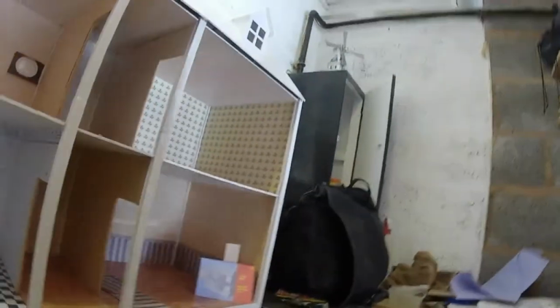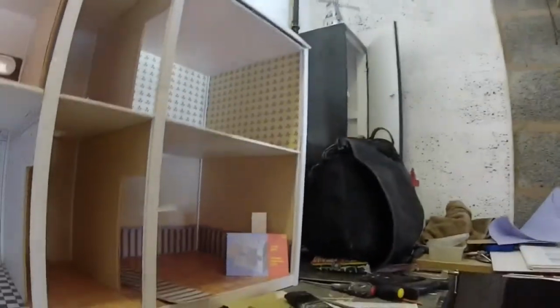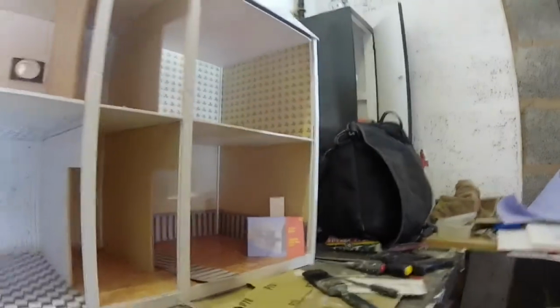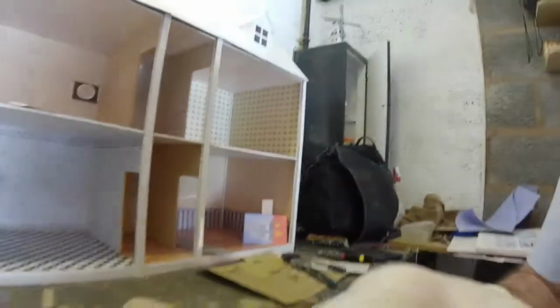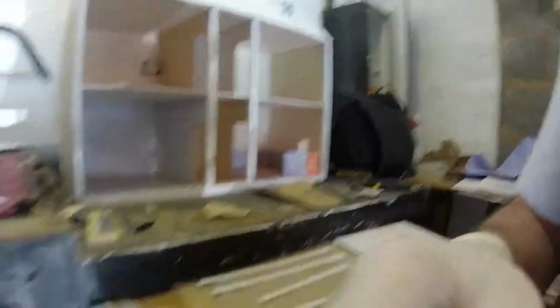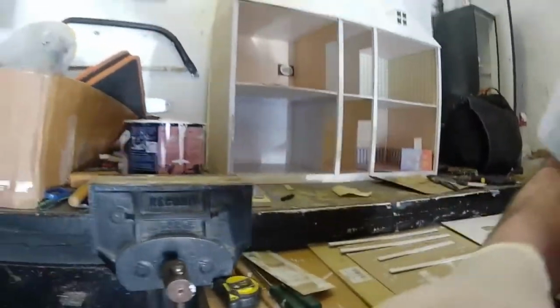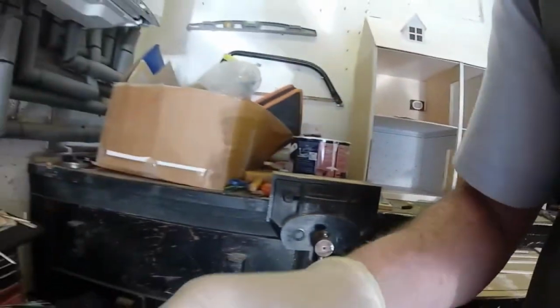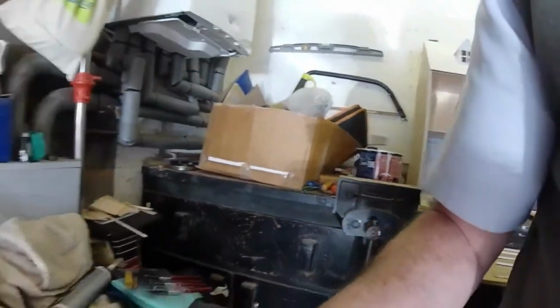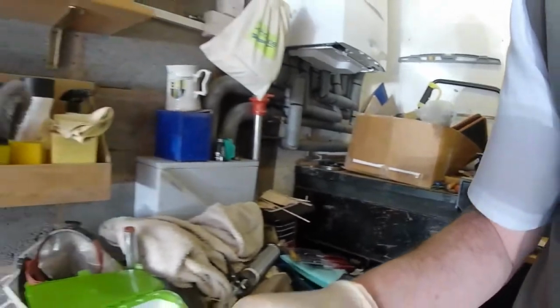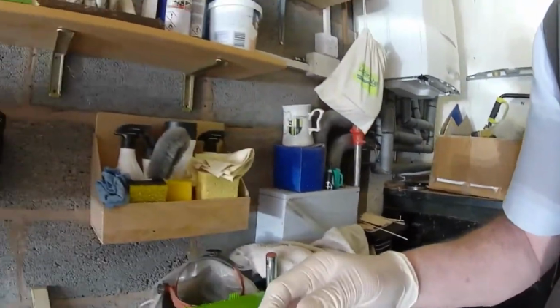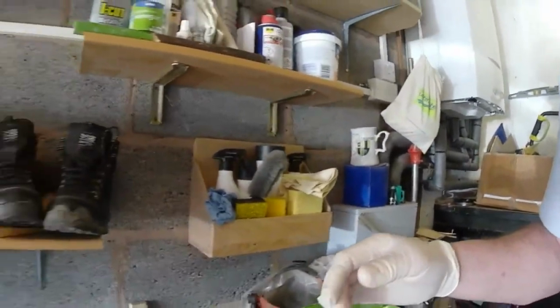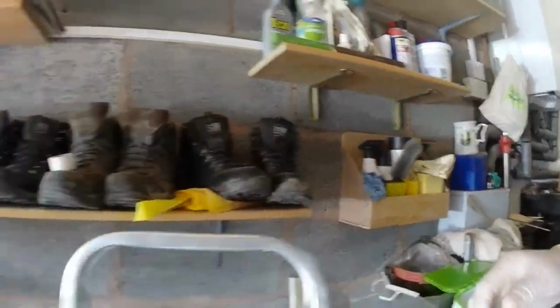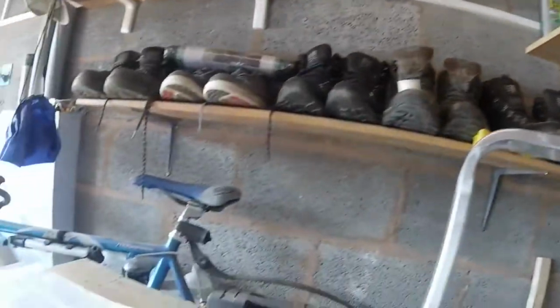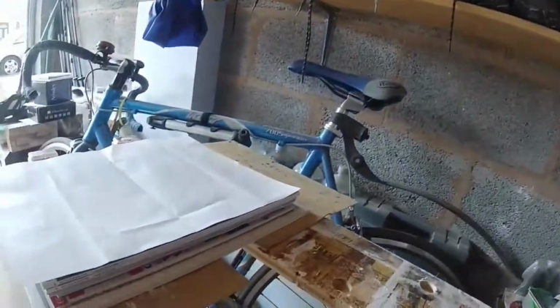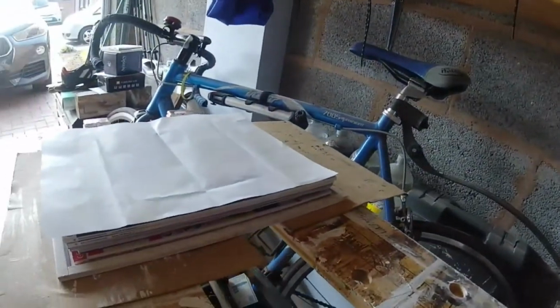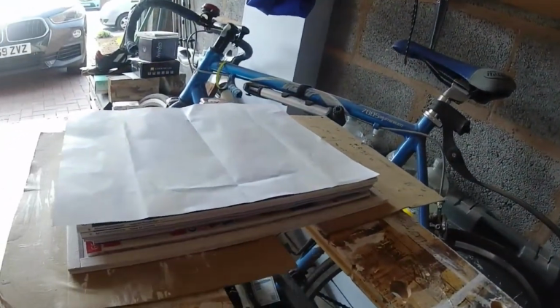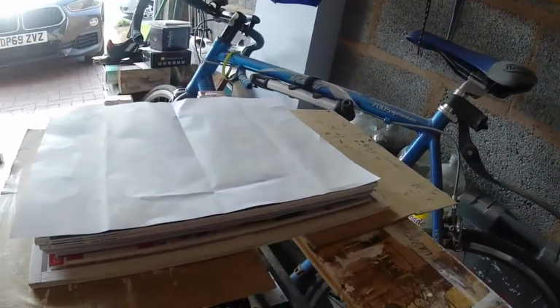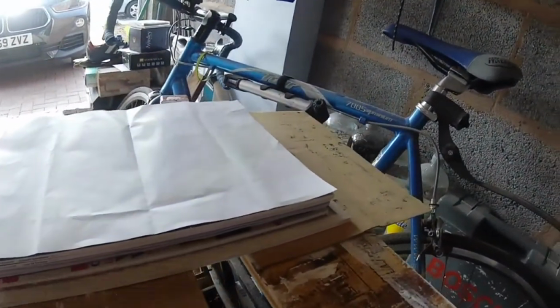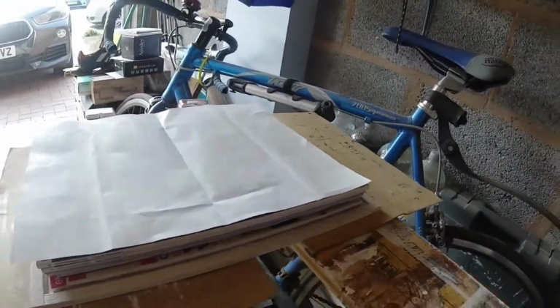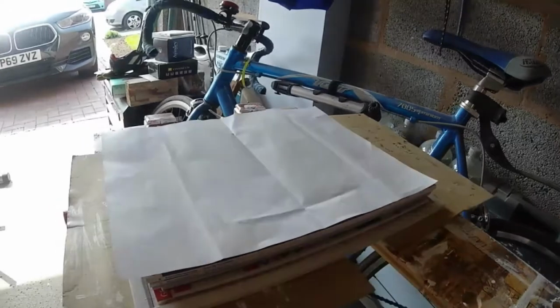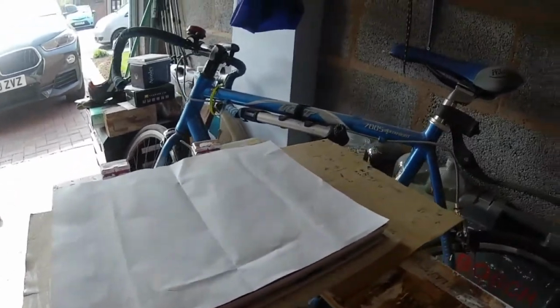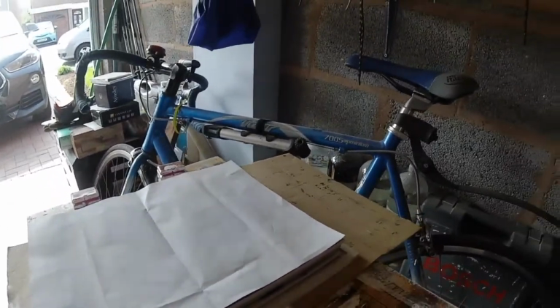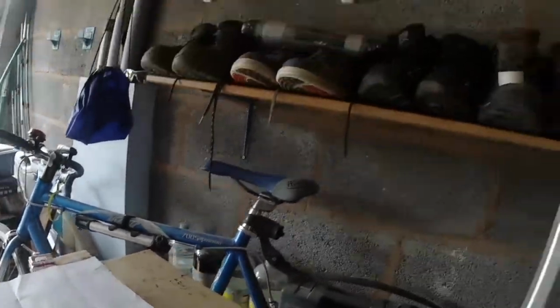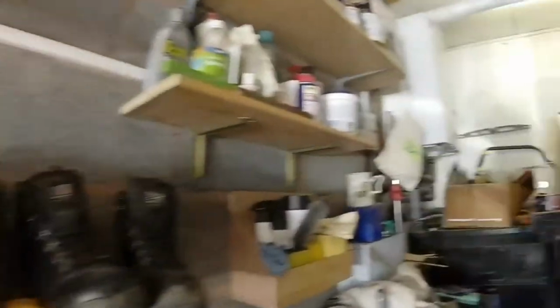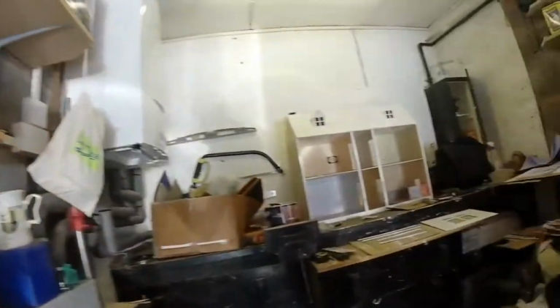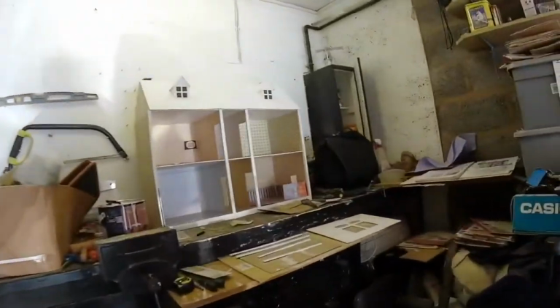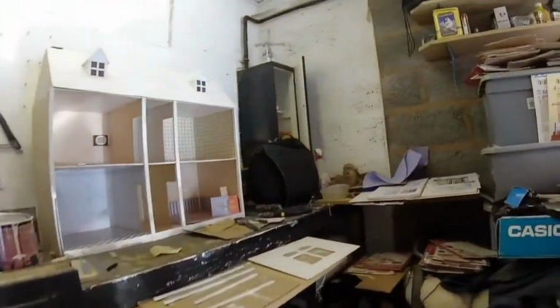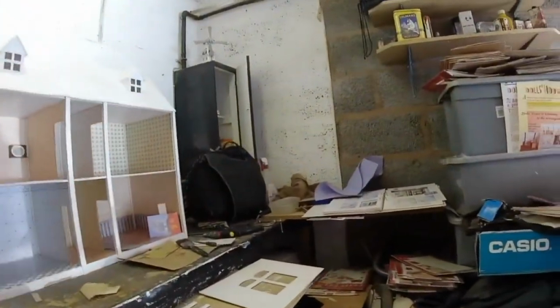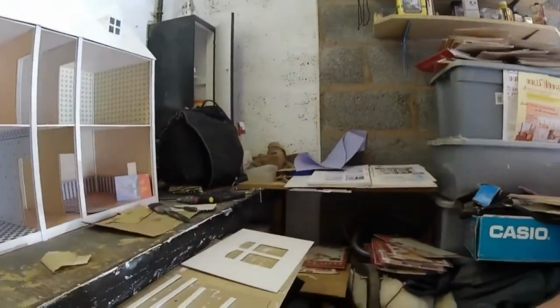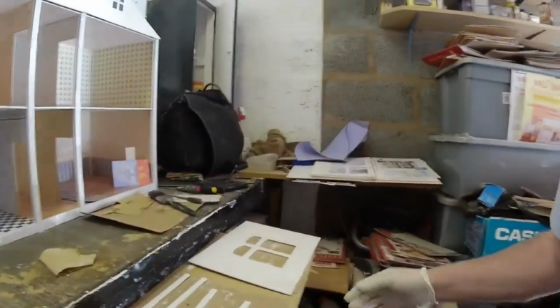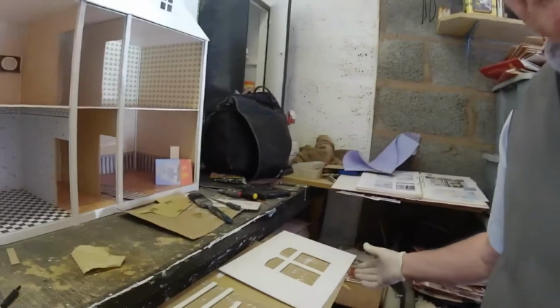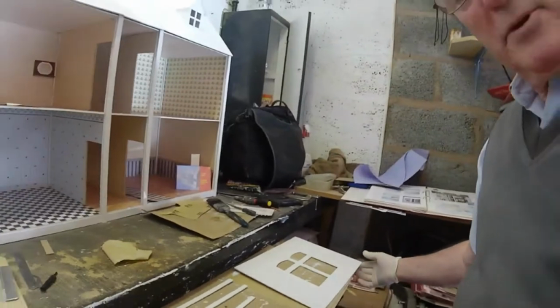I've got the kitchen wall just joining out underneath the books, and while that's going I'll put a couple of coats of primer on the bathroom.